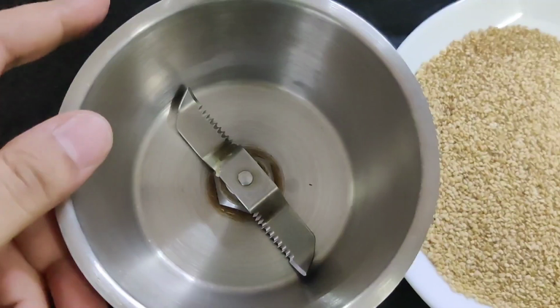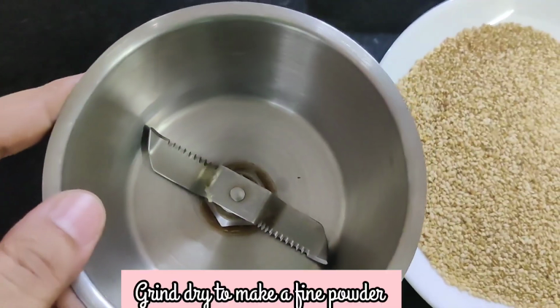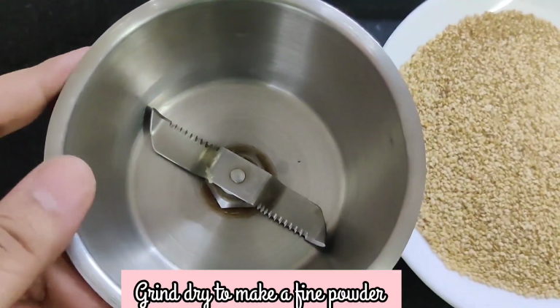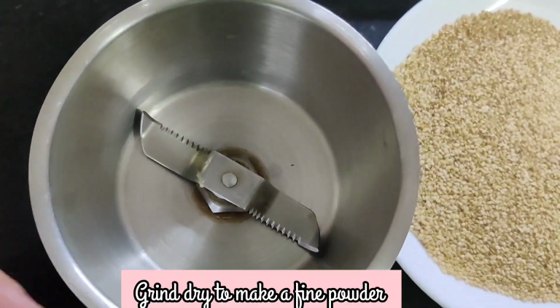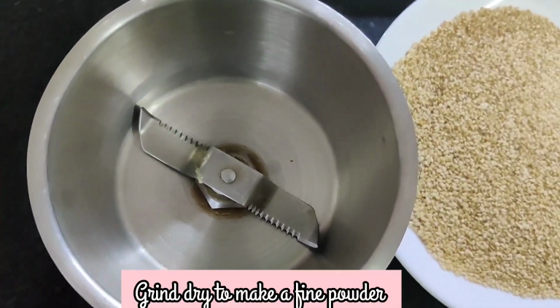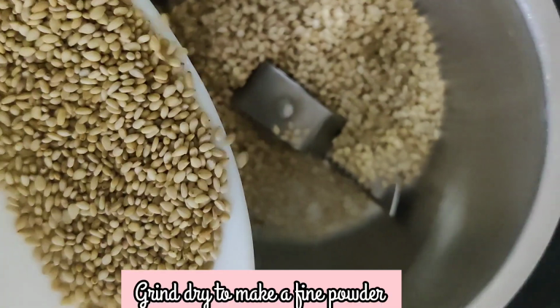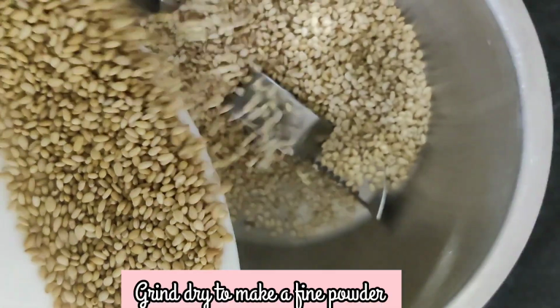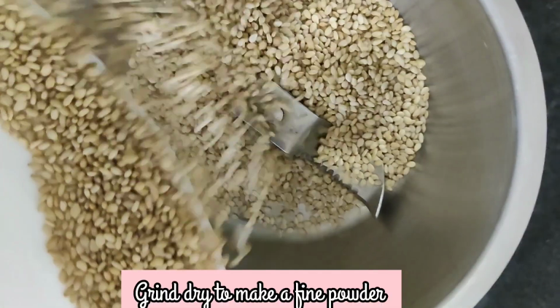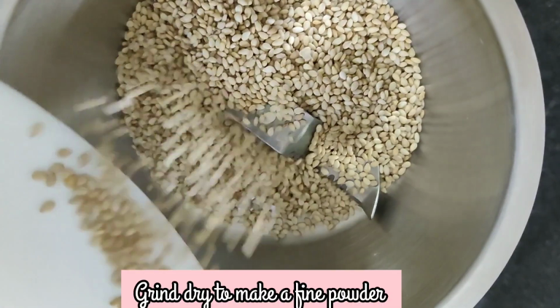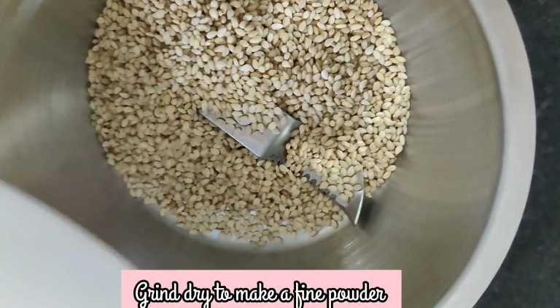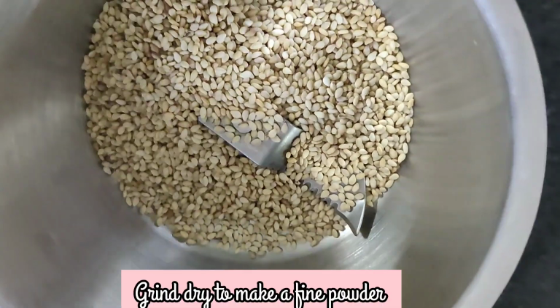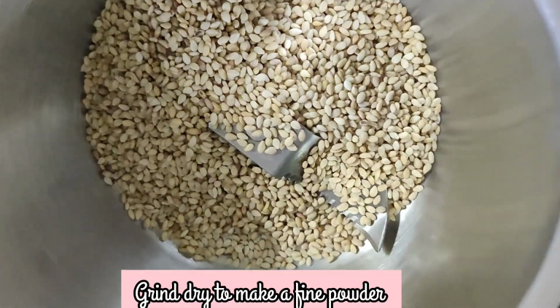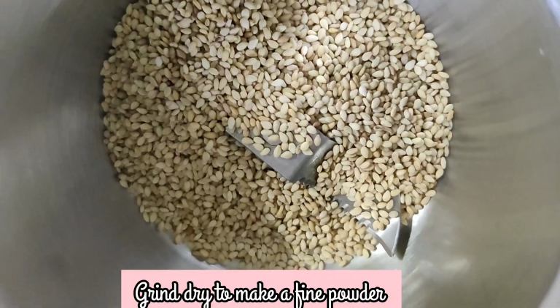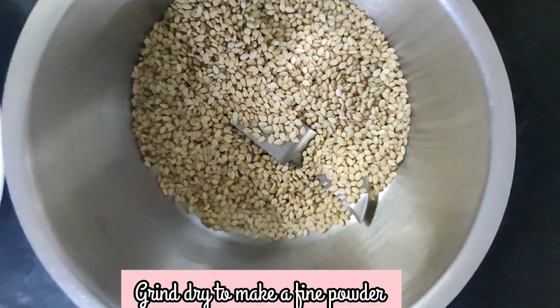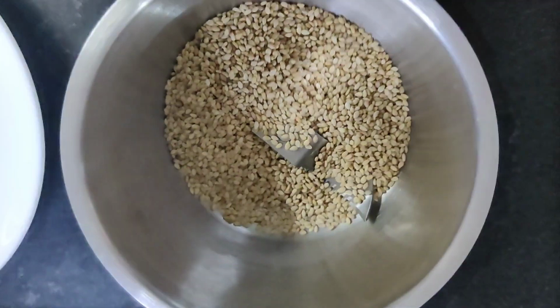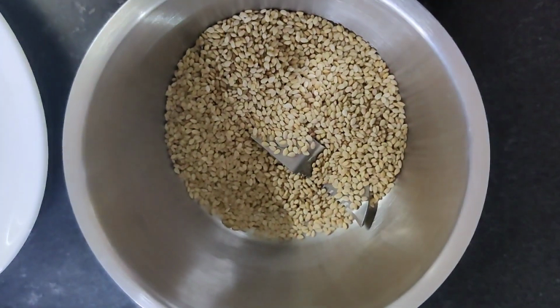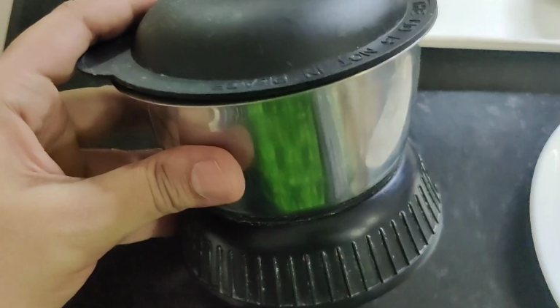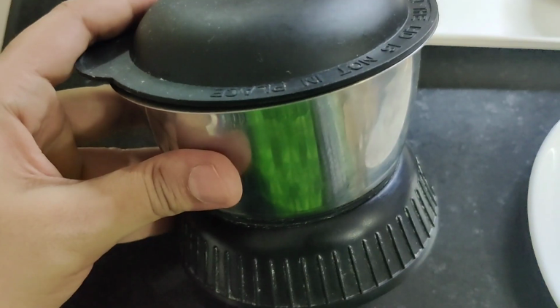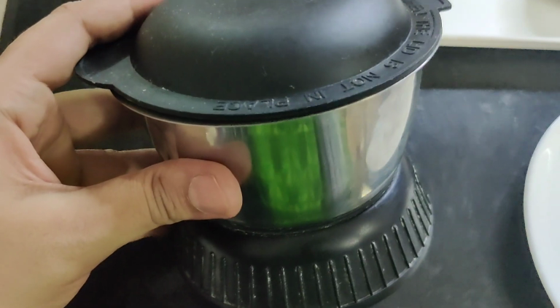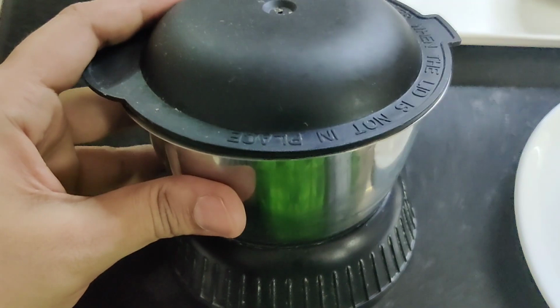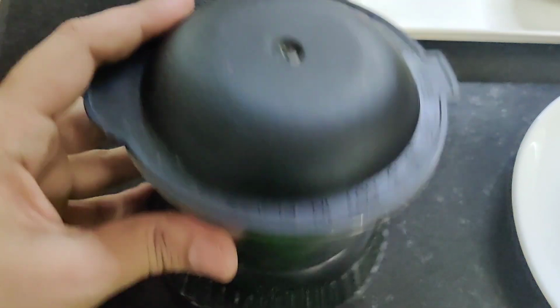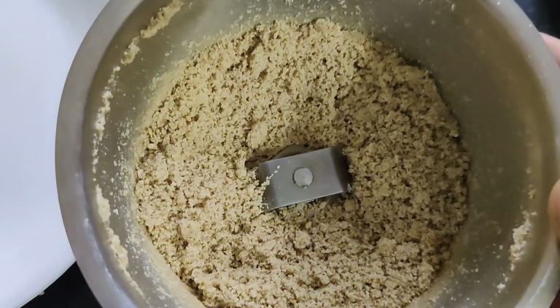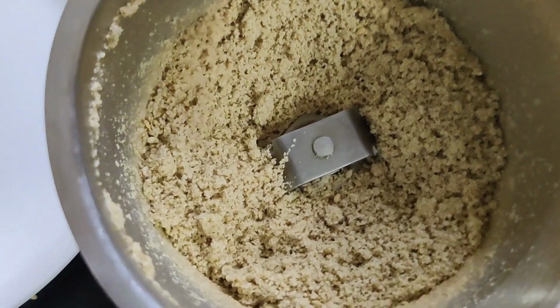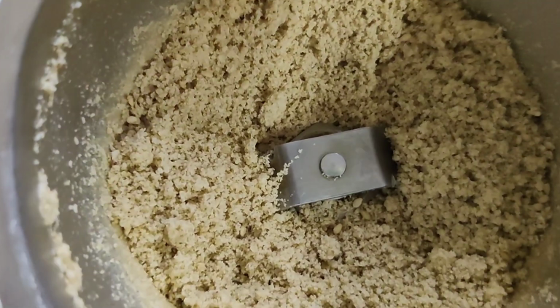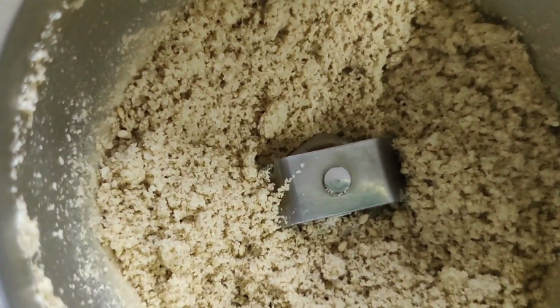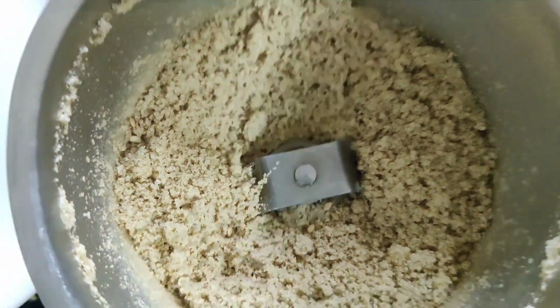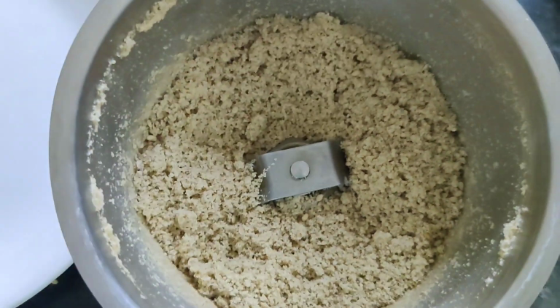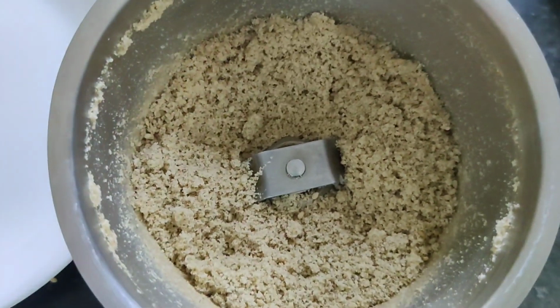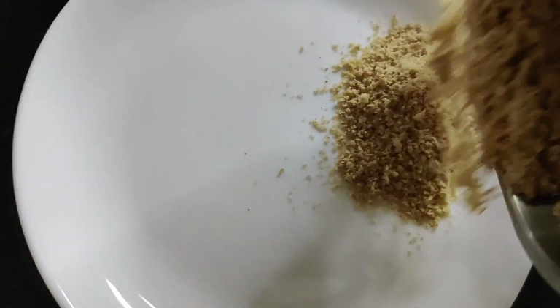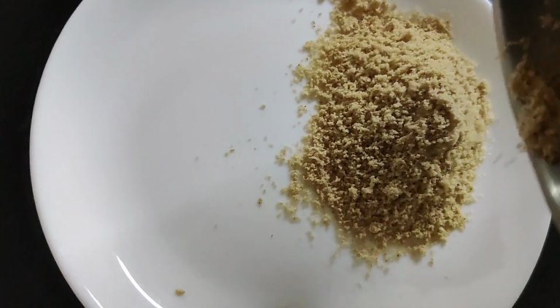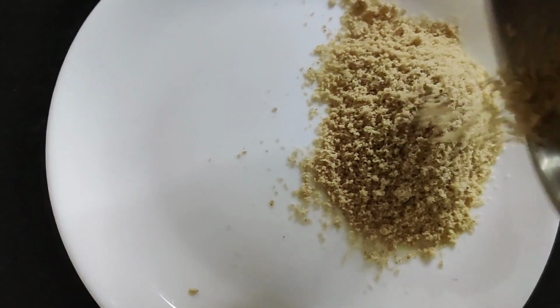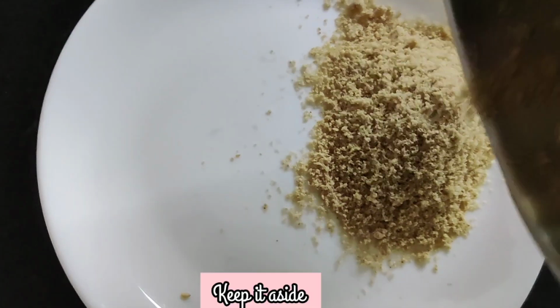Now grind them dry to make a fine powder. It's done — keep it aside.